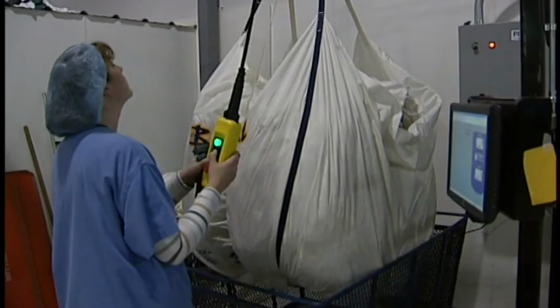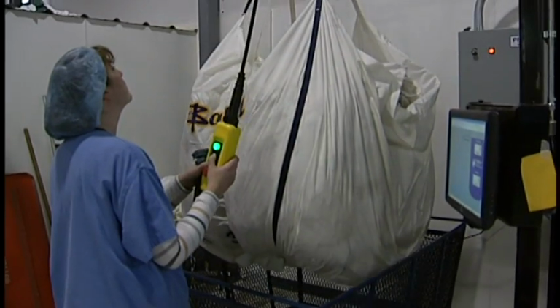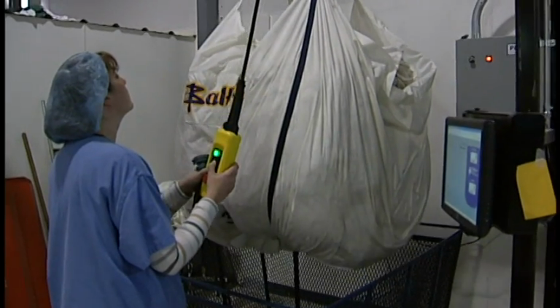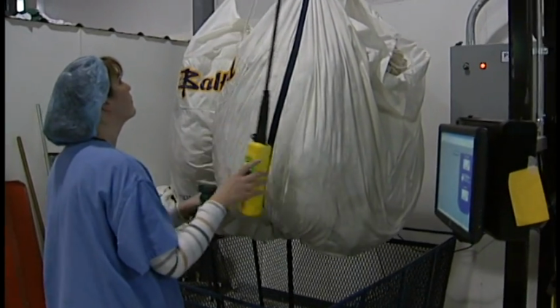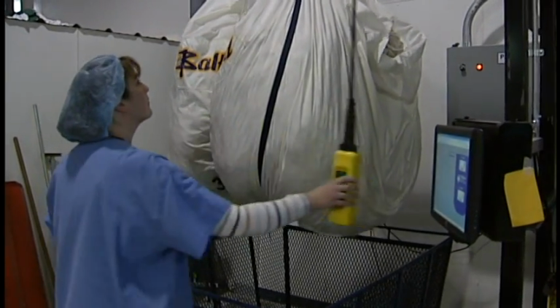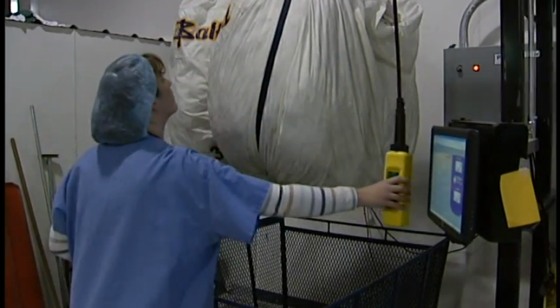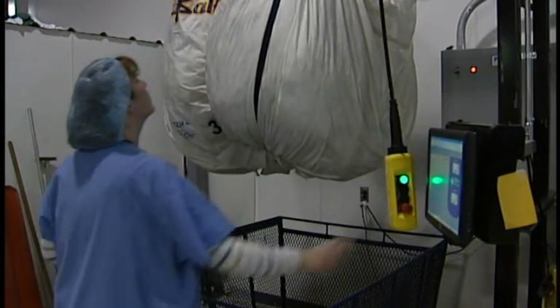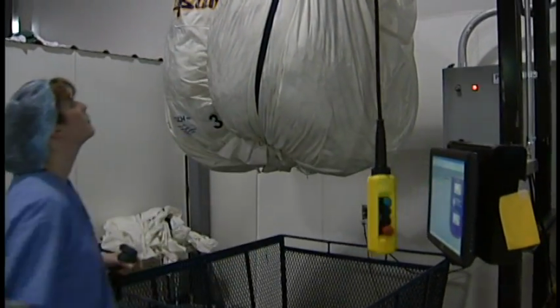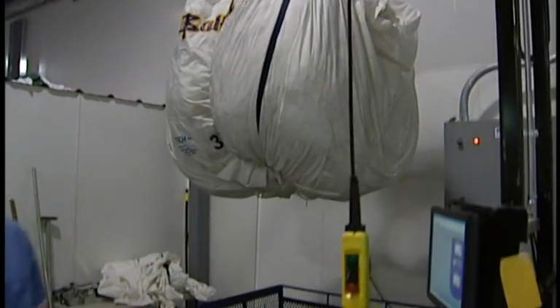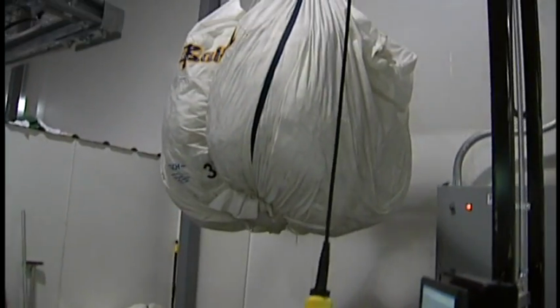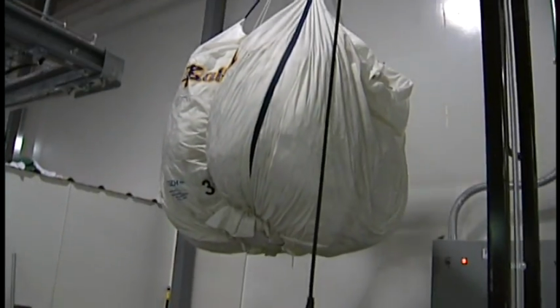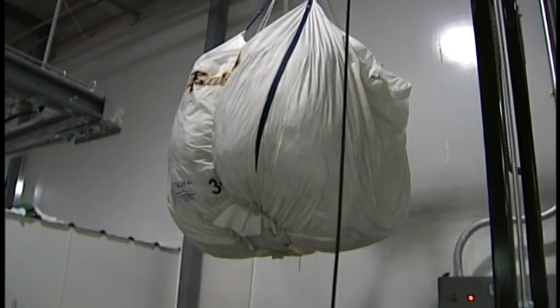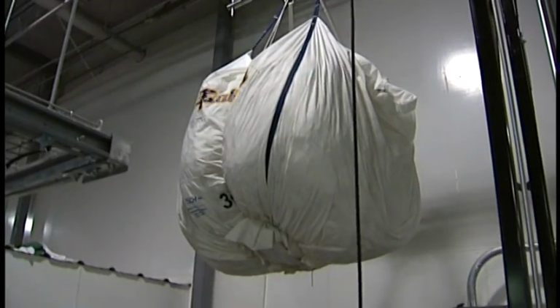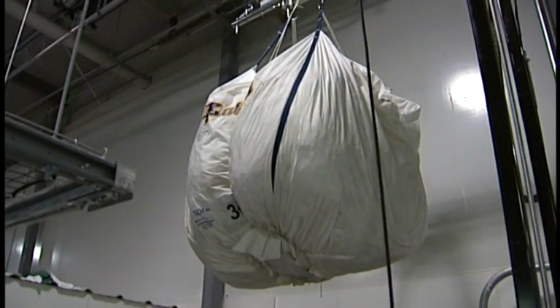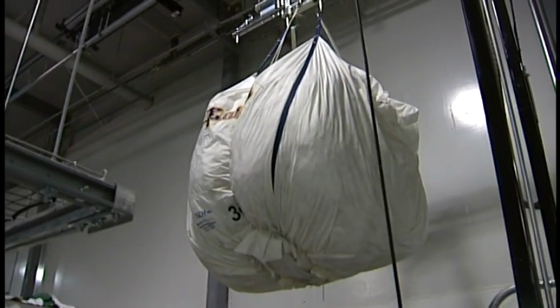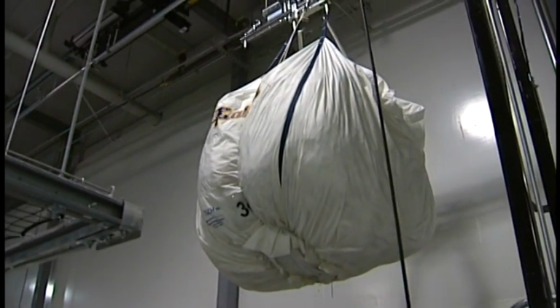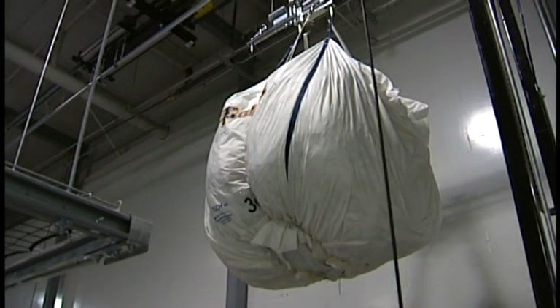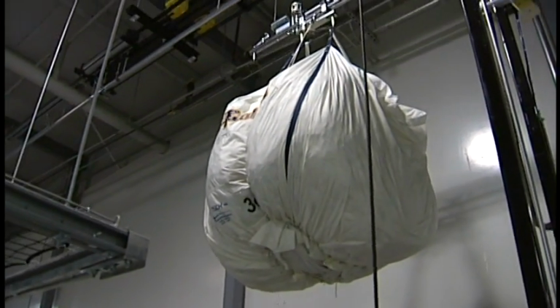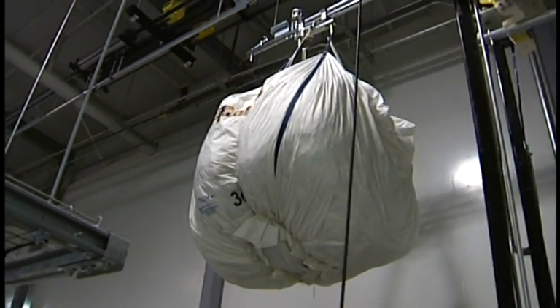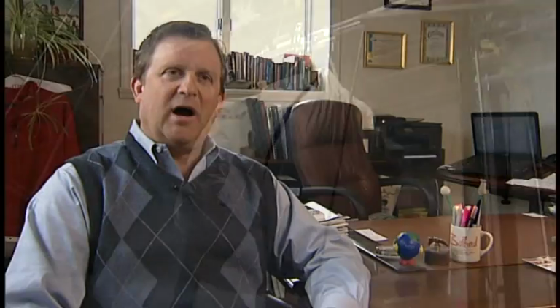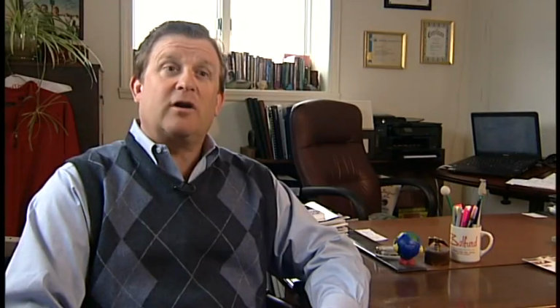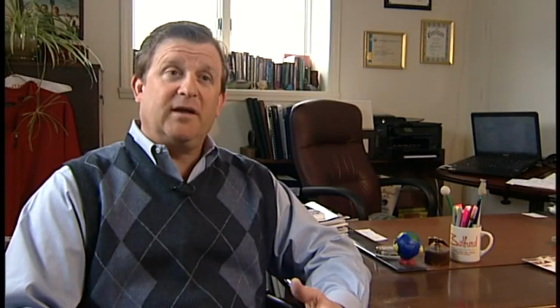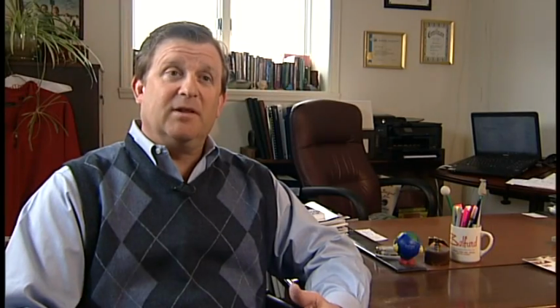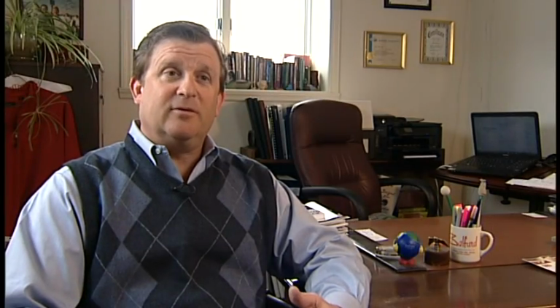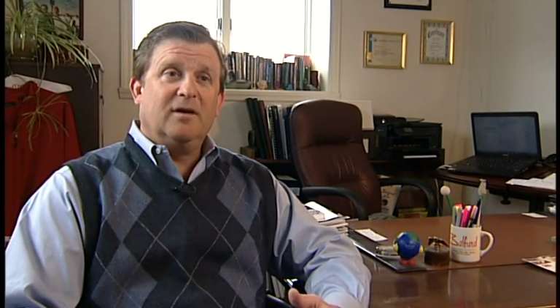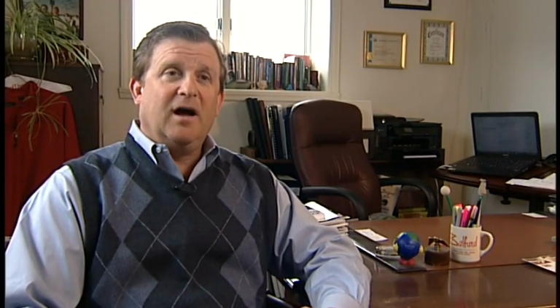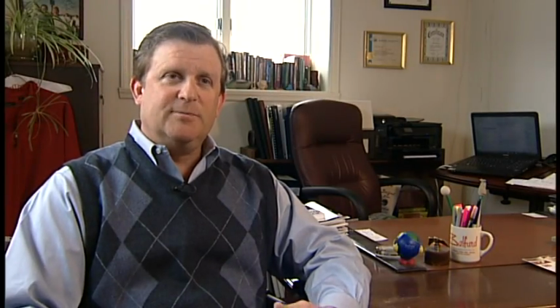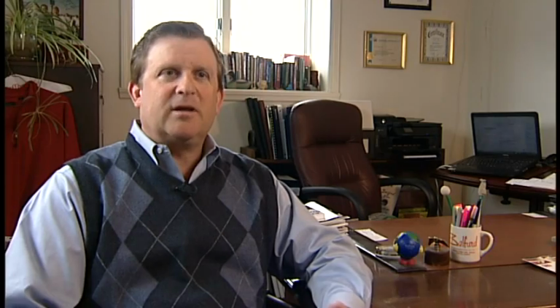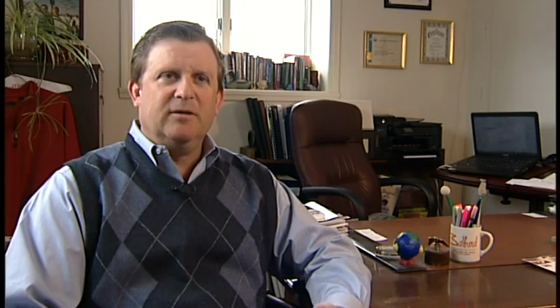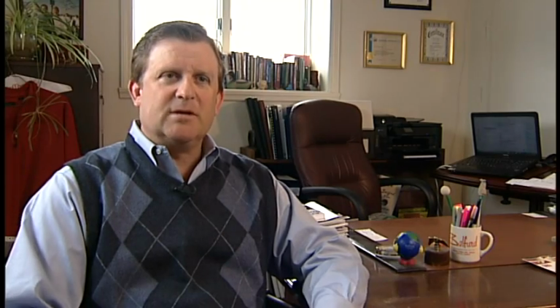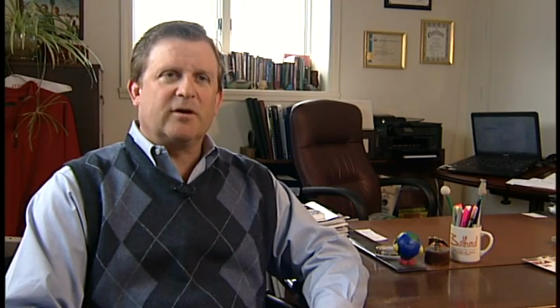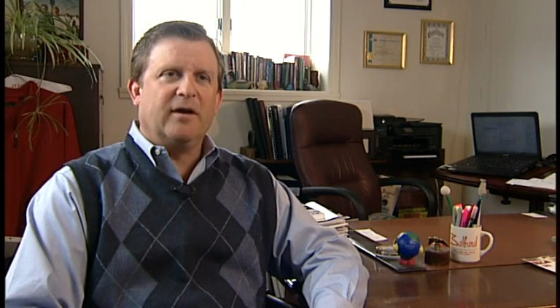Everything is automated — the washing and the extracting and the drying and all that. It's really kind of brought our company up a level to be able to compete with some of our competitors.